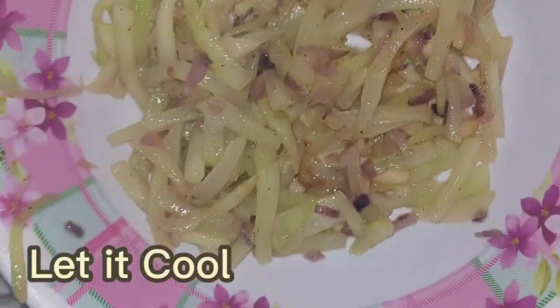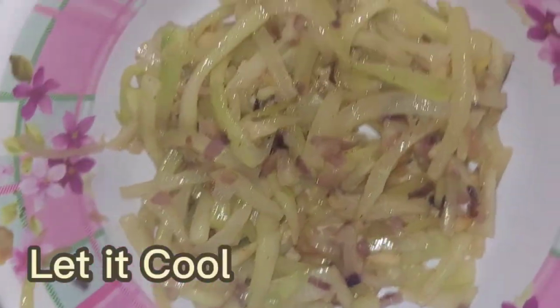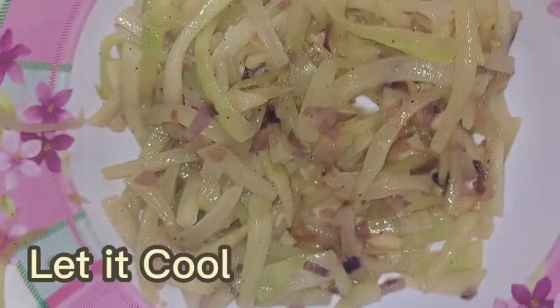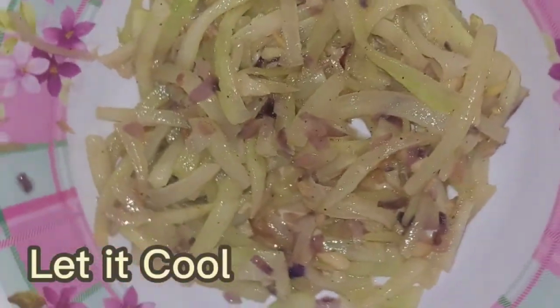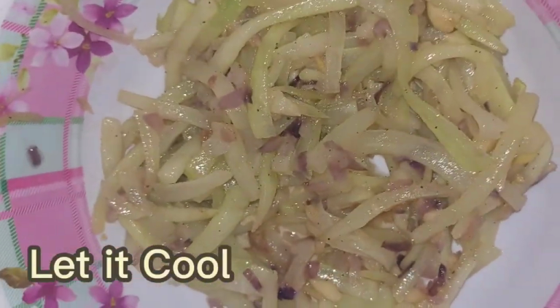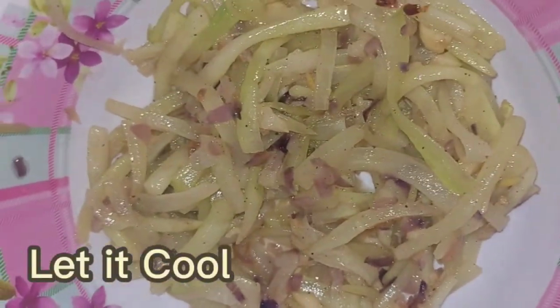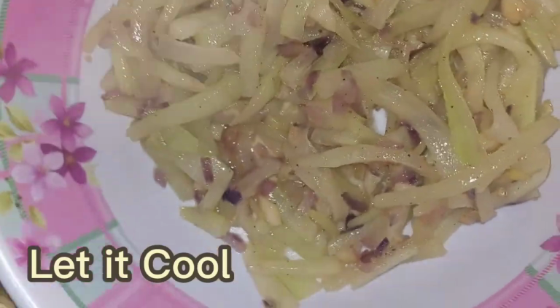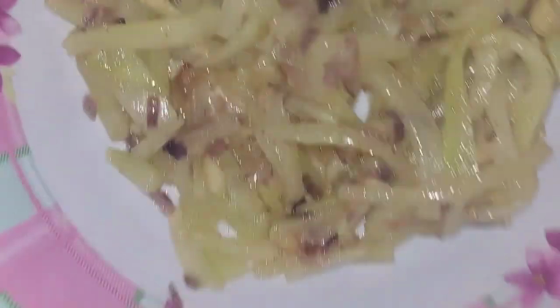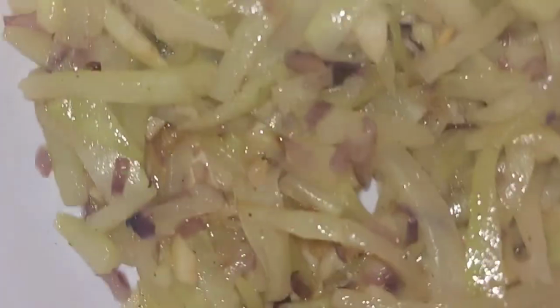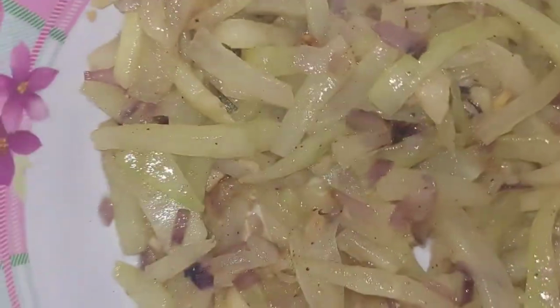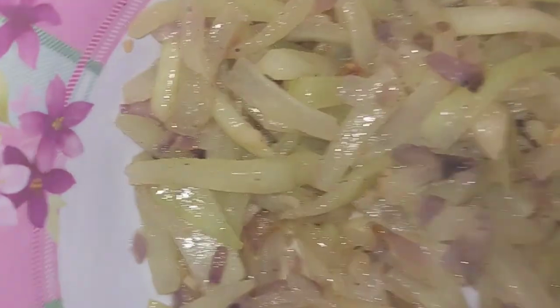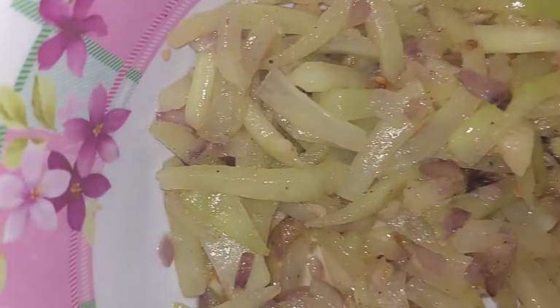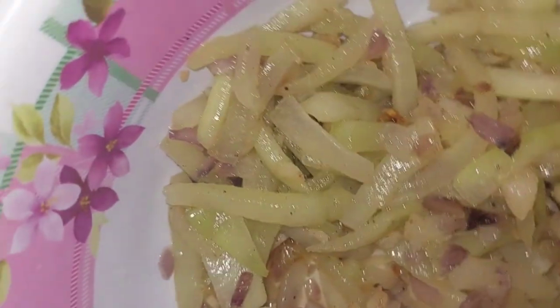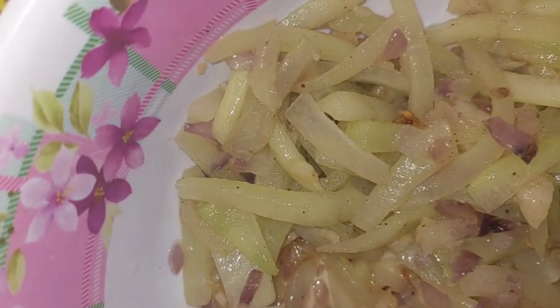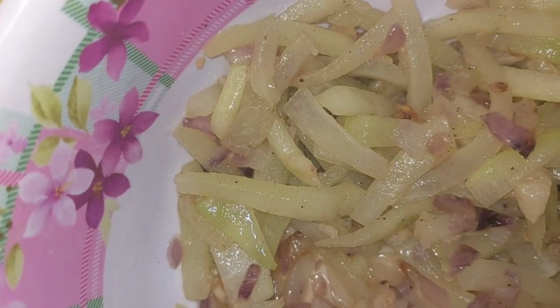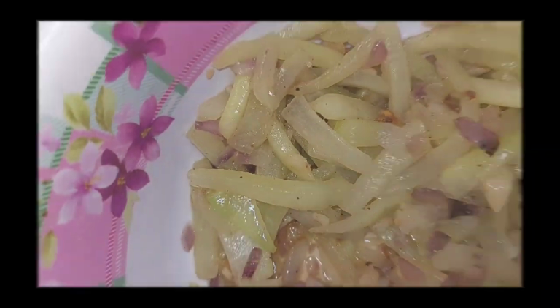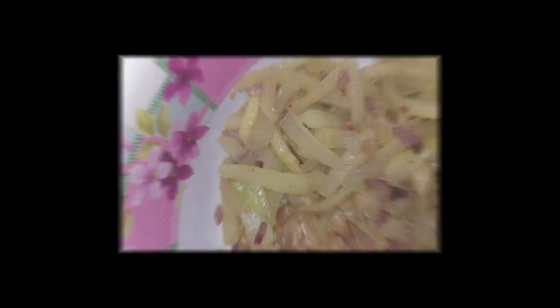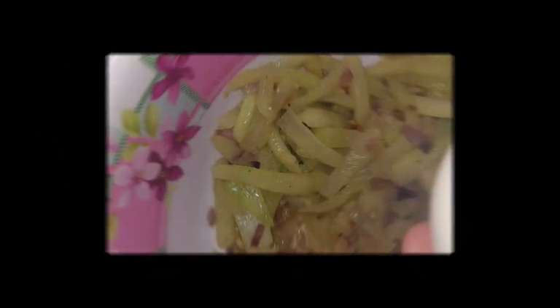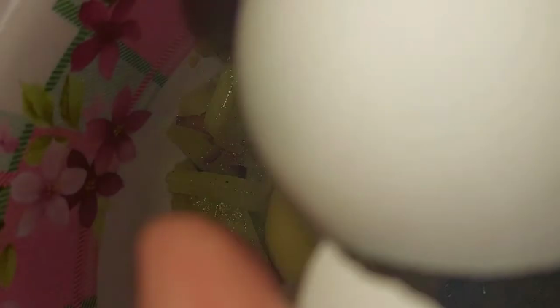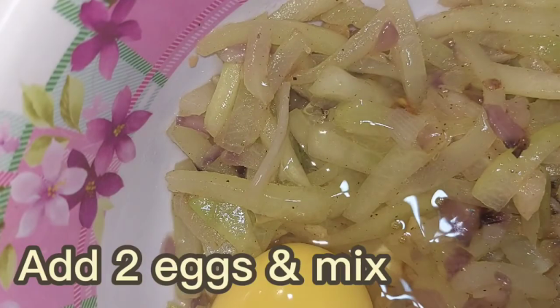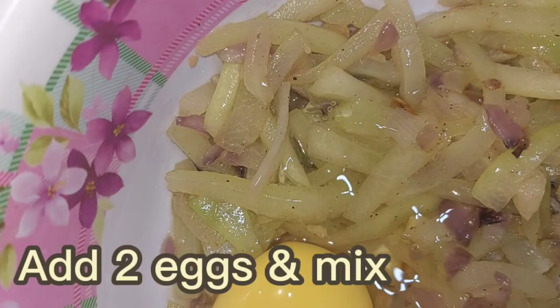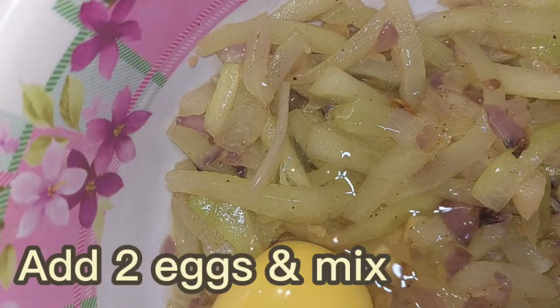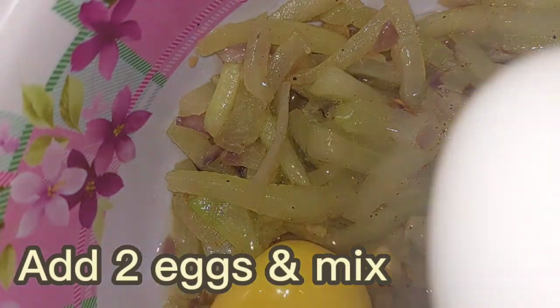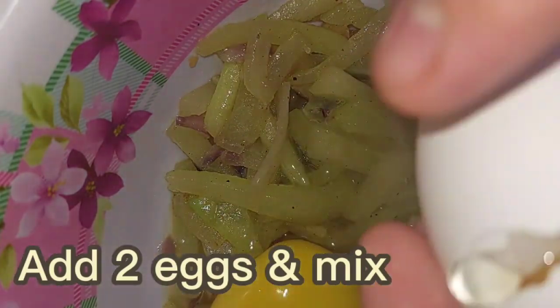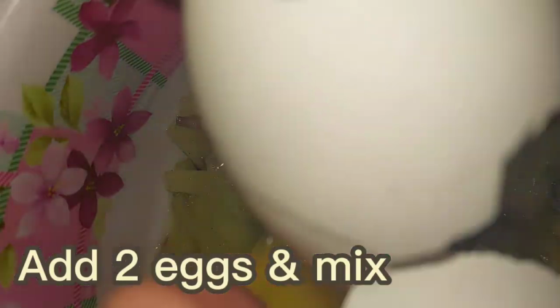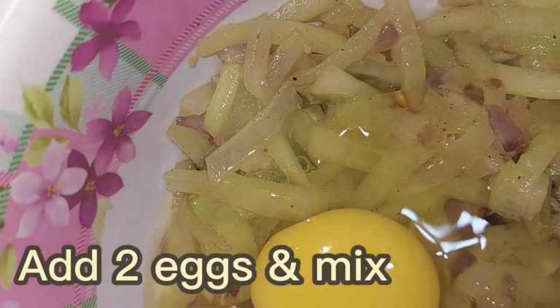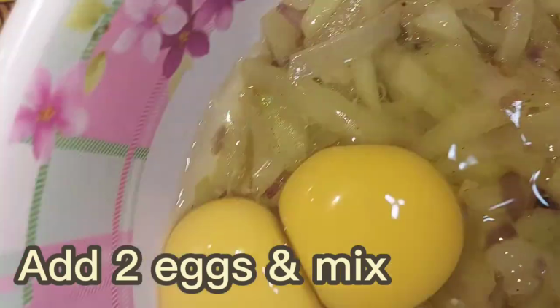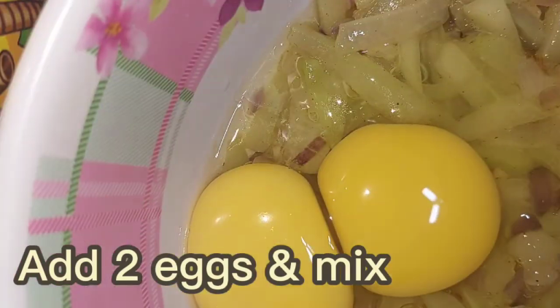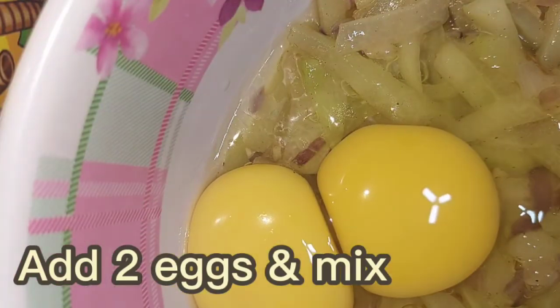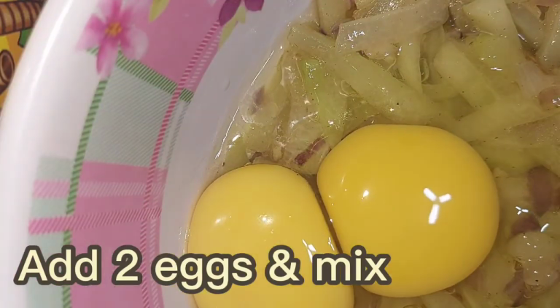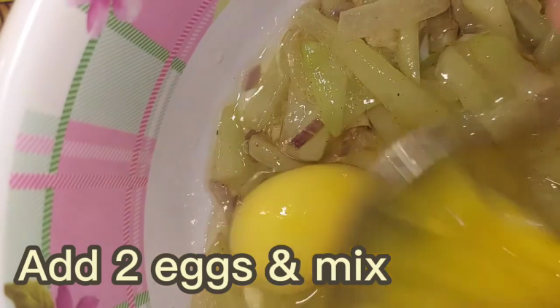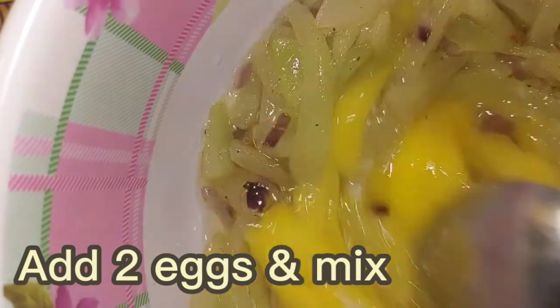Once done, remove your guinisang sayote from the pan and let it cool. After that, add two eggs and mix with your guinisang sayote.